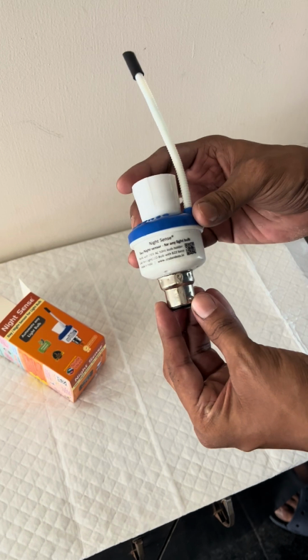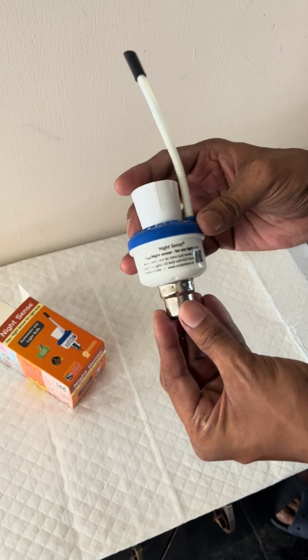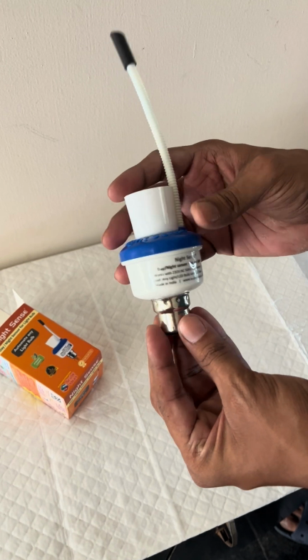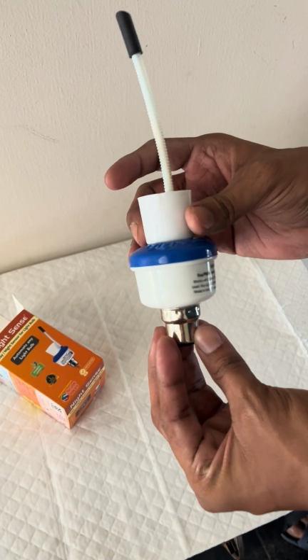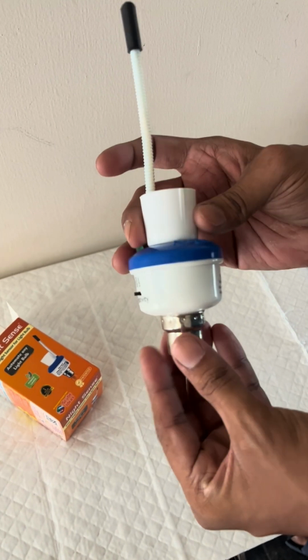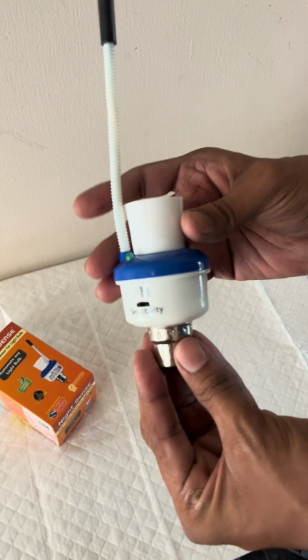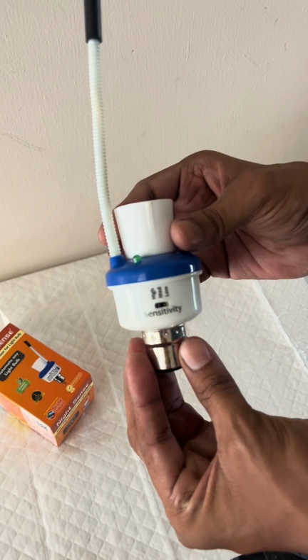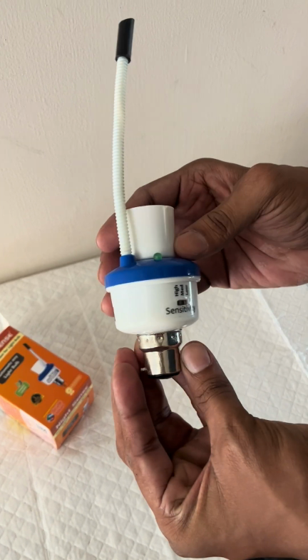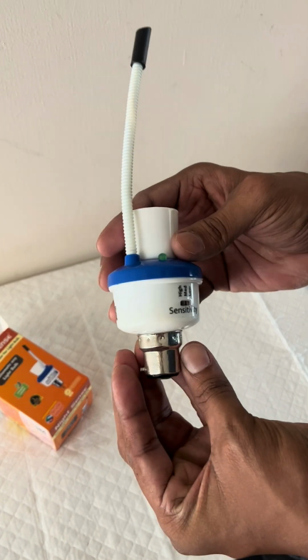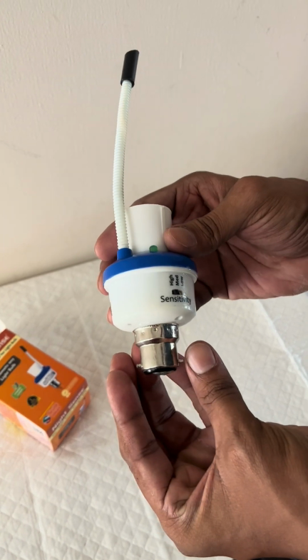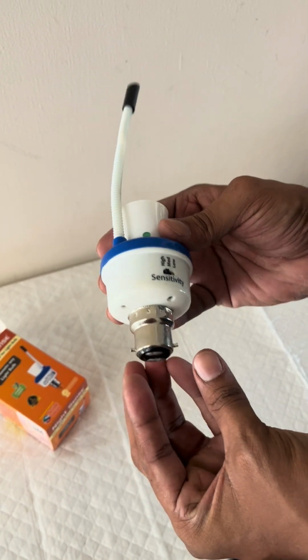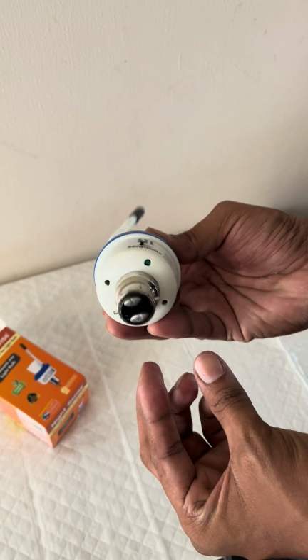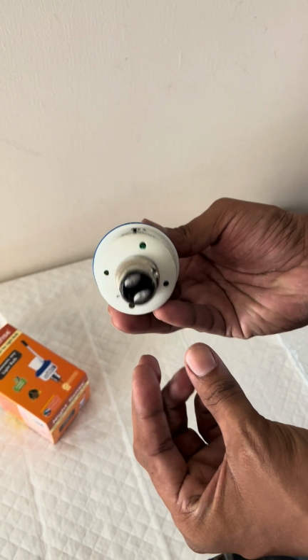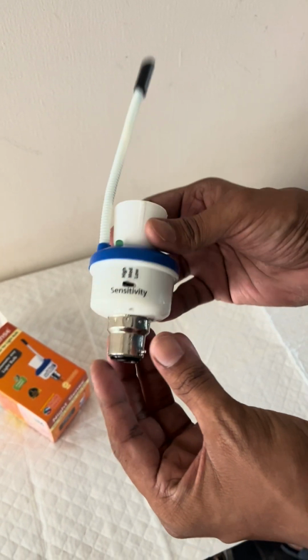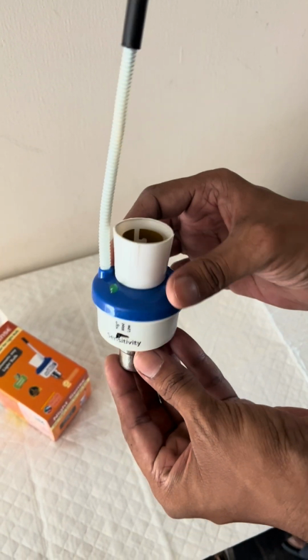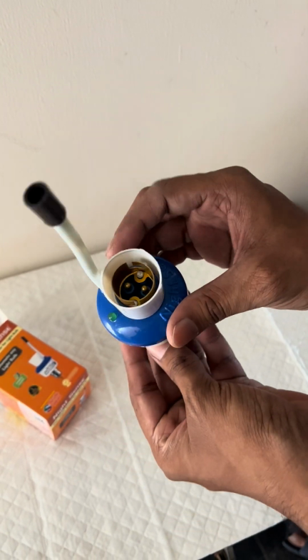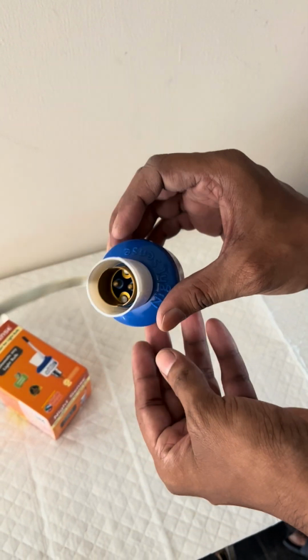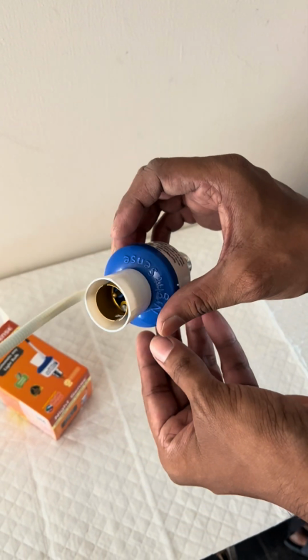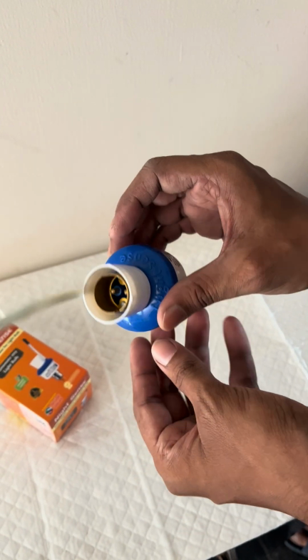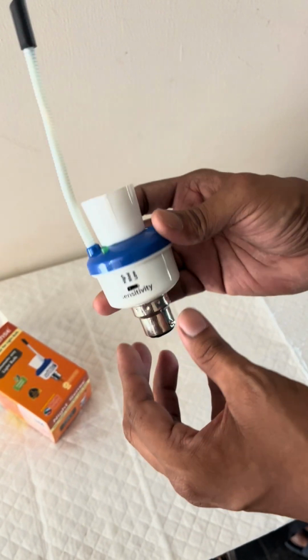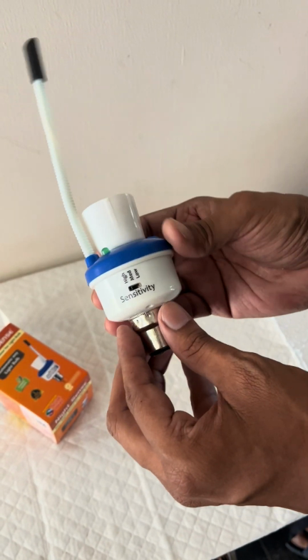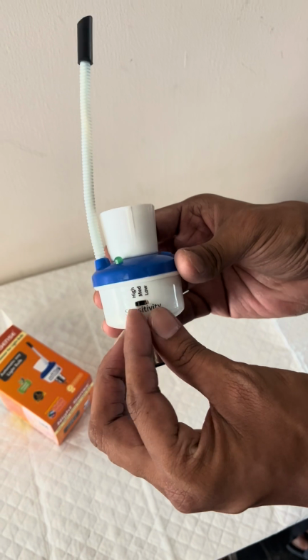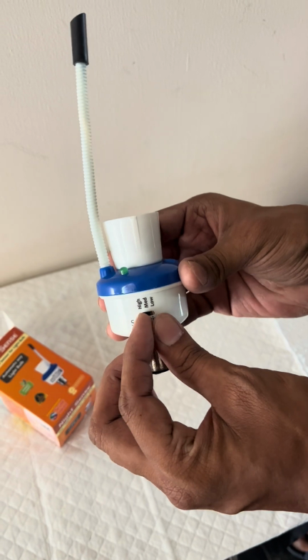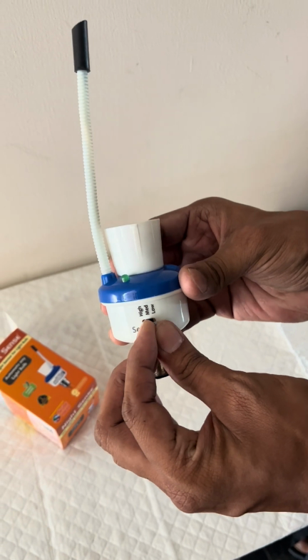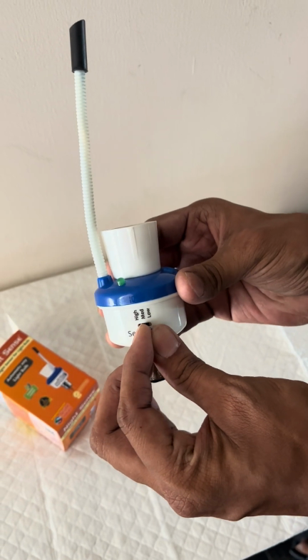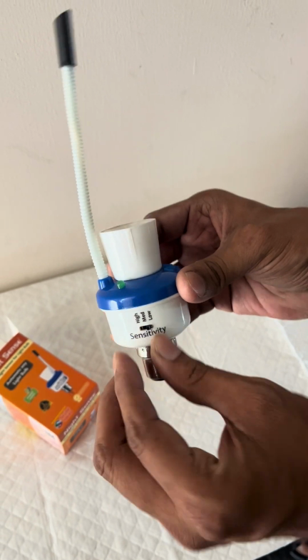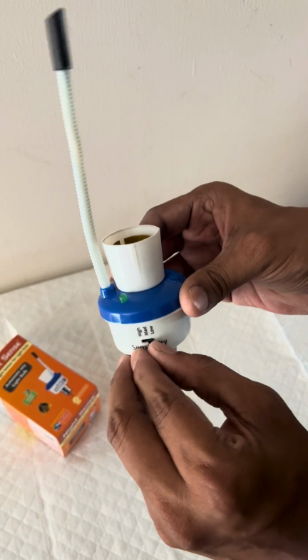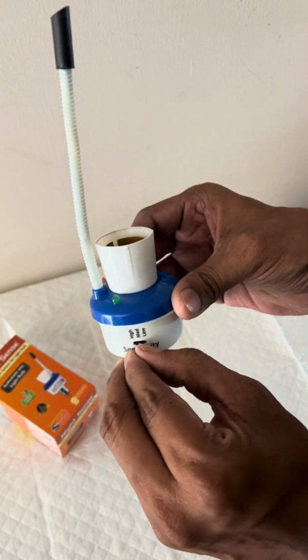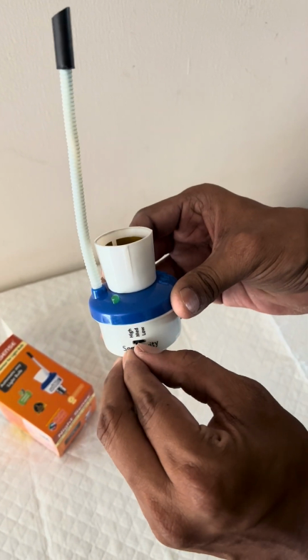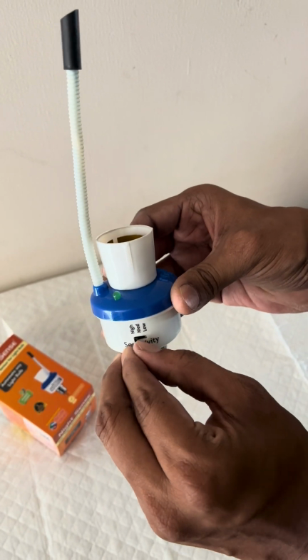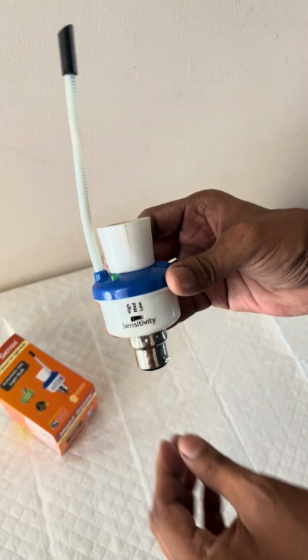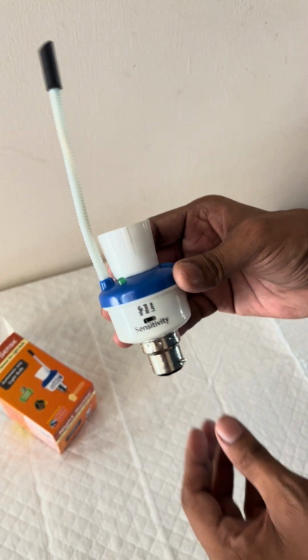Just a look around: this is the bulb cap, it is a bulb holder, and this is the sensitivity adjustment switch of Nightsense.